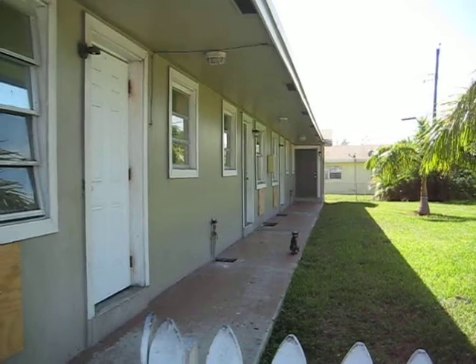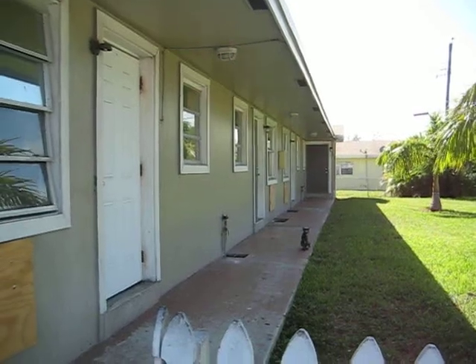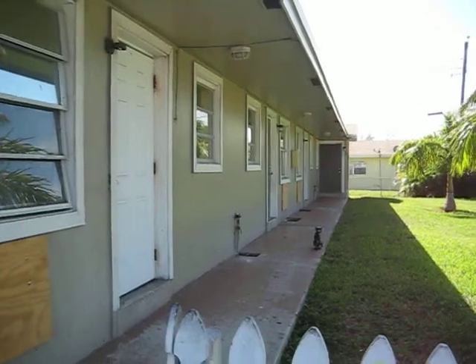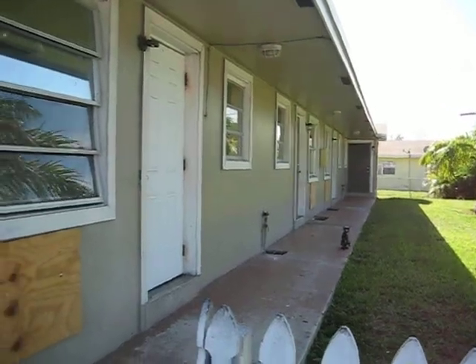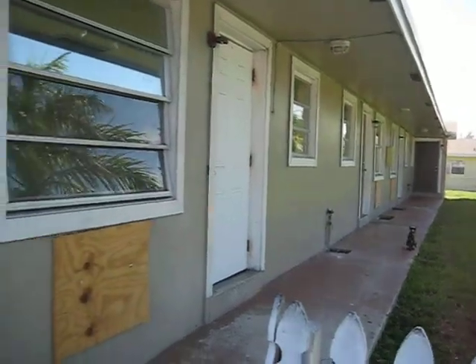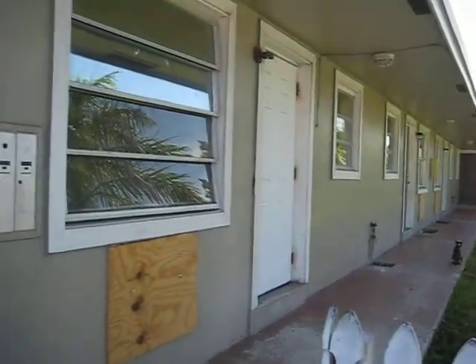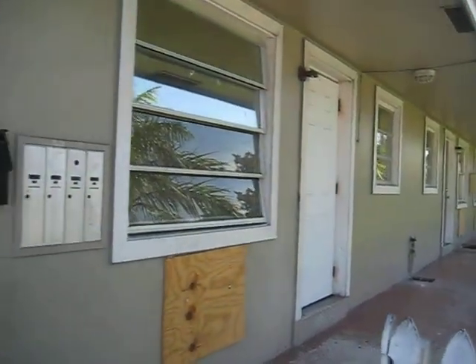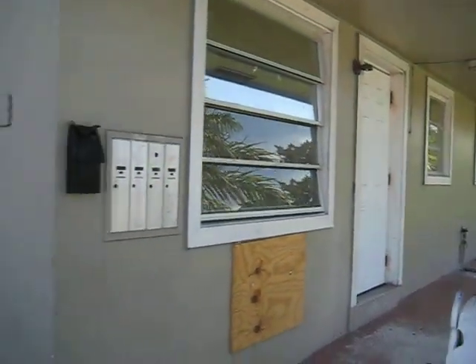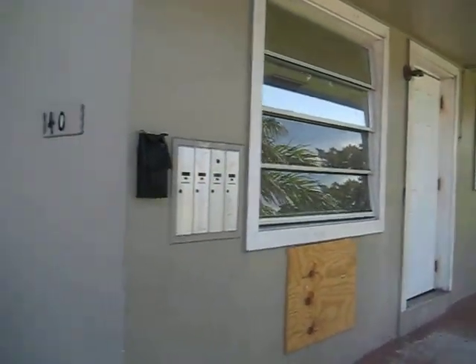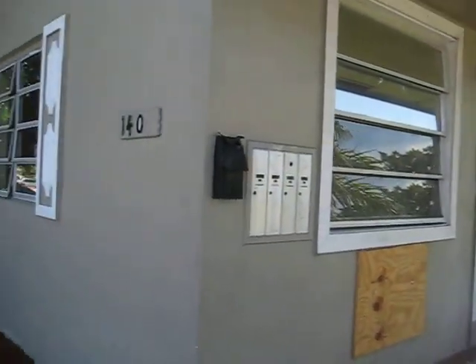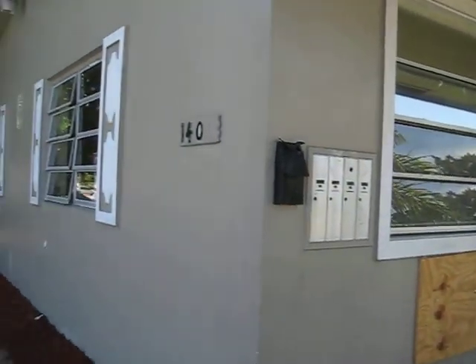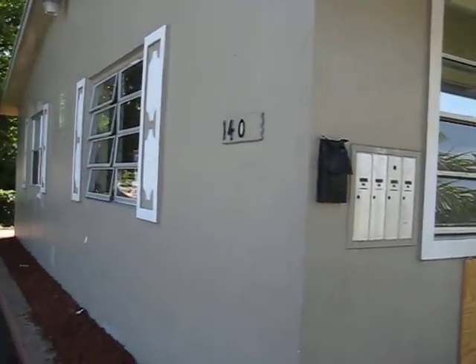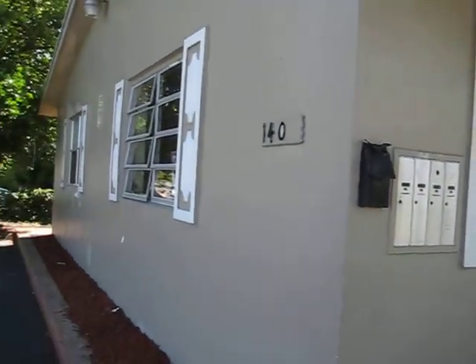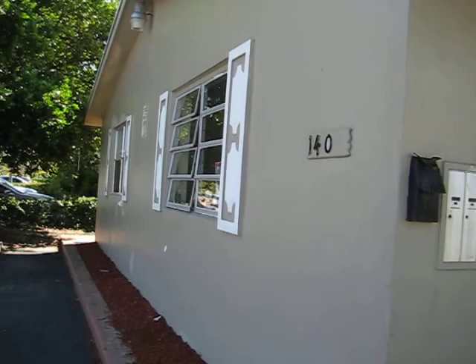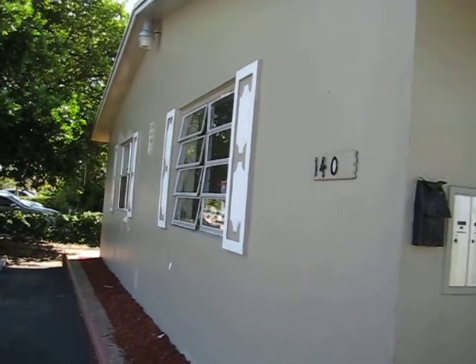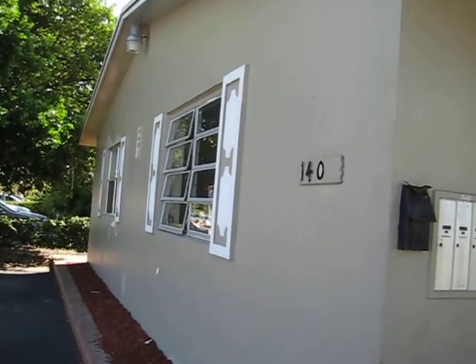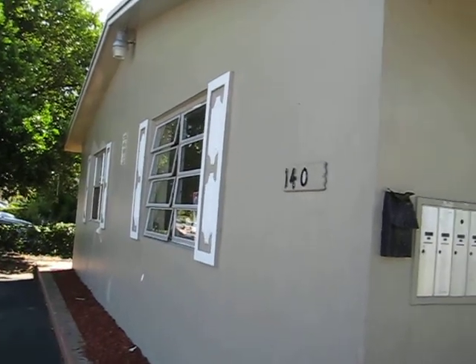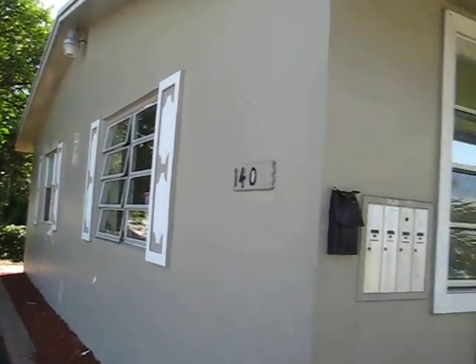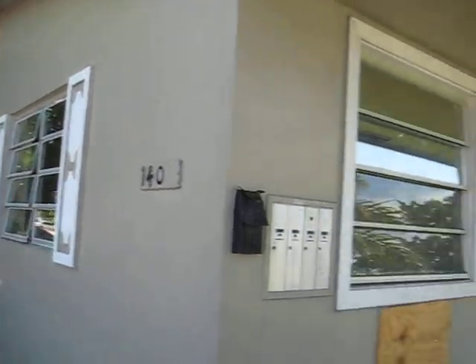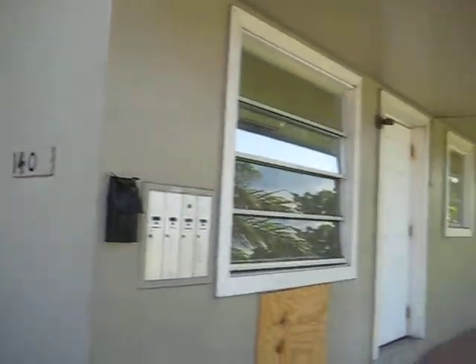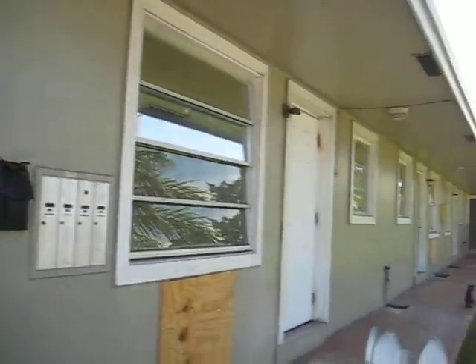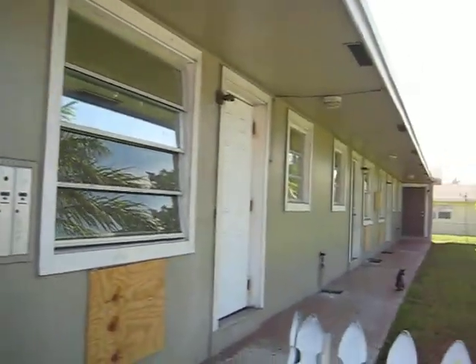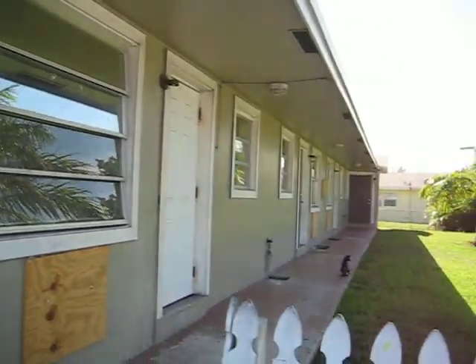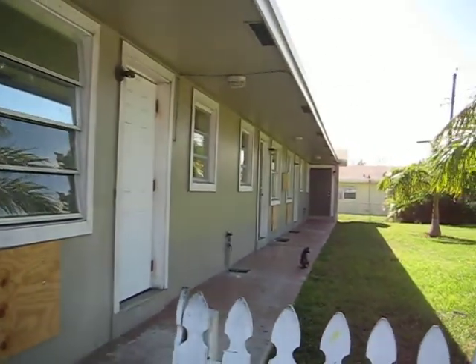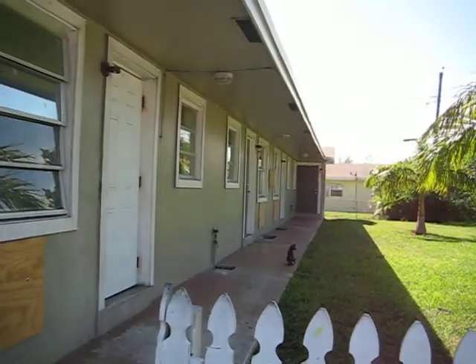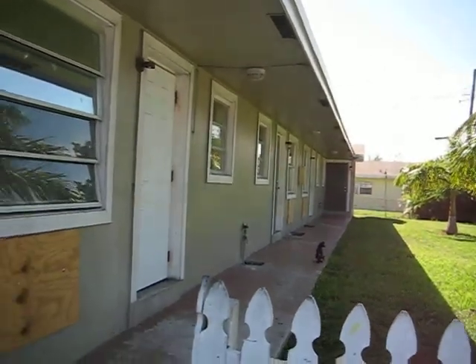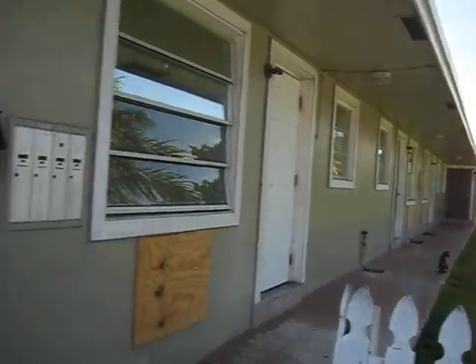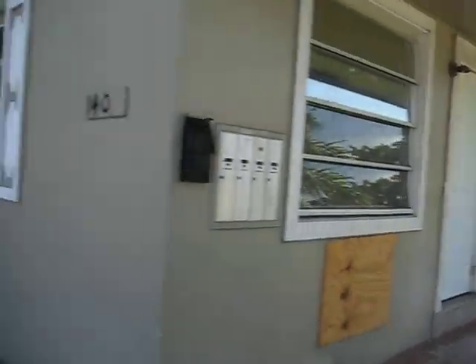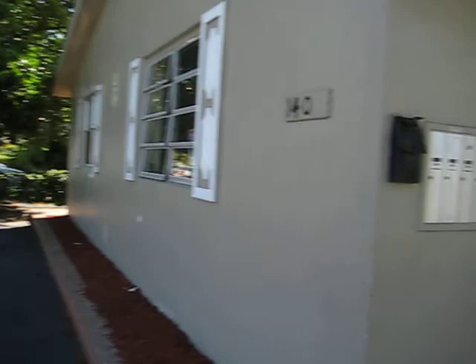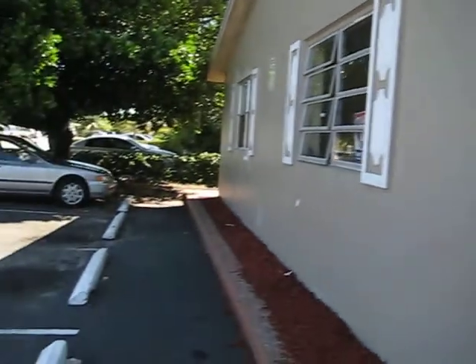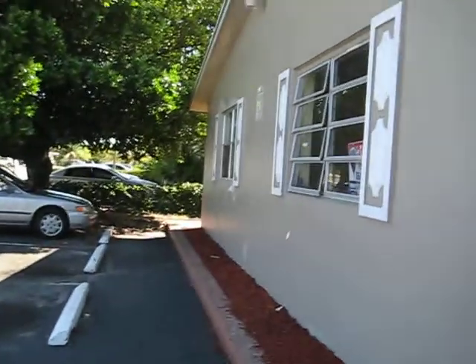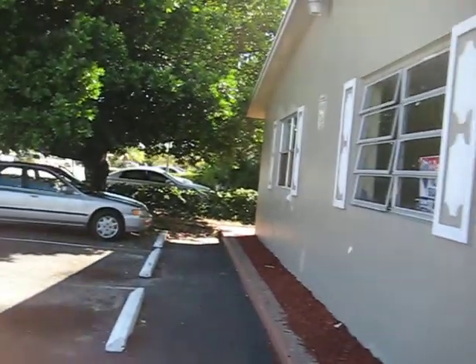Hey Doug, how are you man? I just wanted to give you a little quick overview of all the quad flex over here, 1401 Holley Heights Drive. Dennis said you wanted to take a quick peek at the neighborhood.